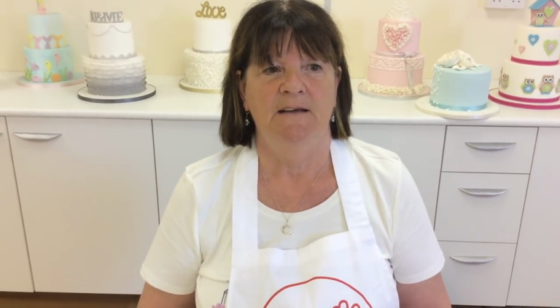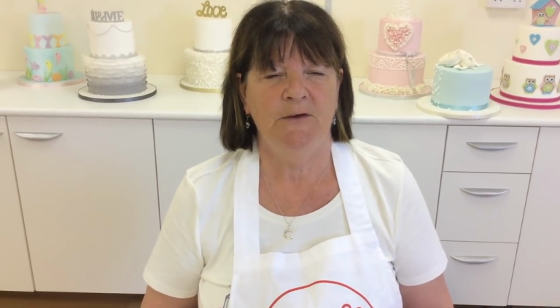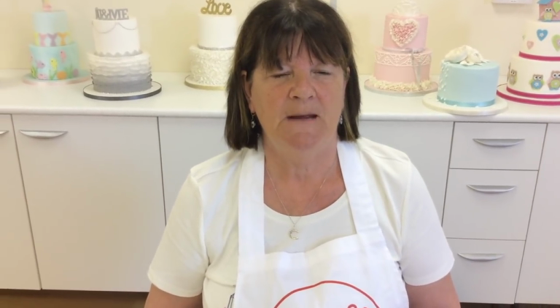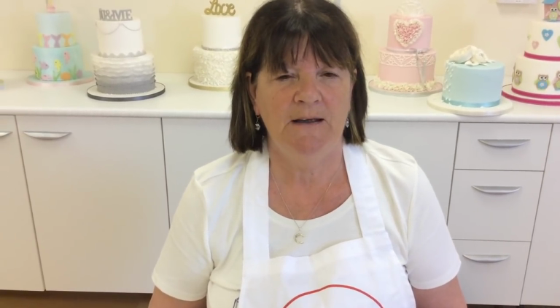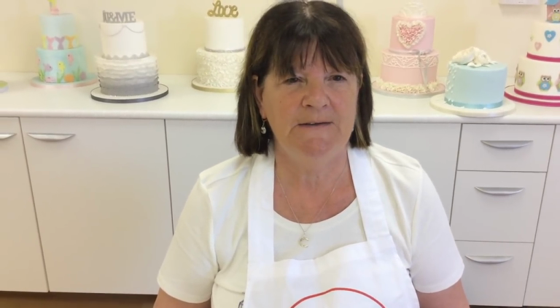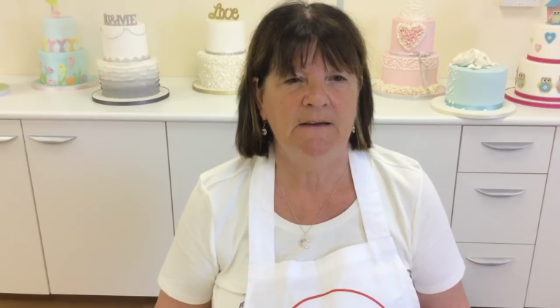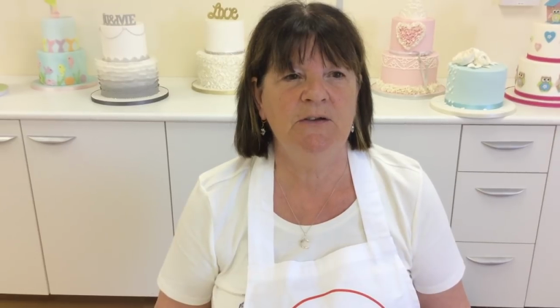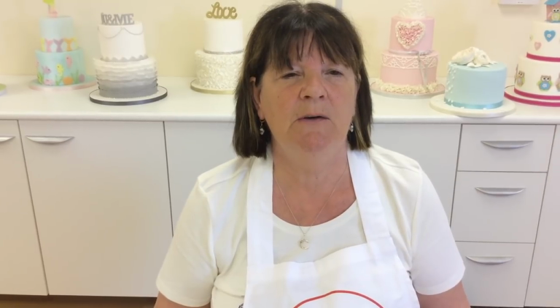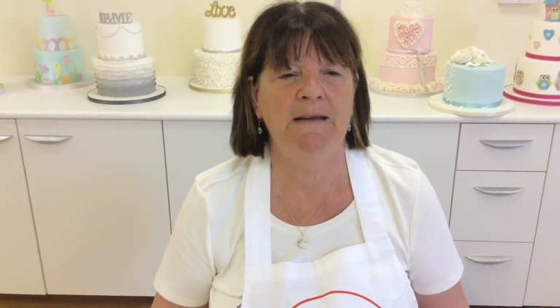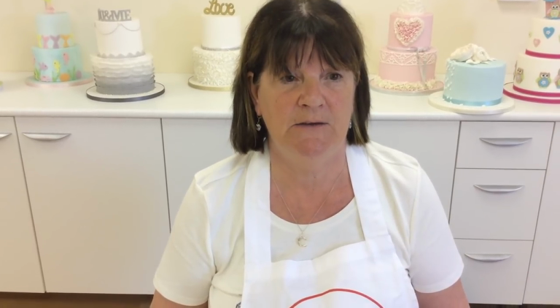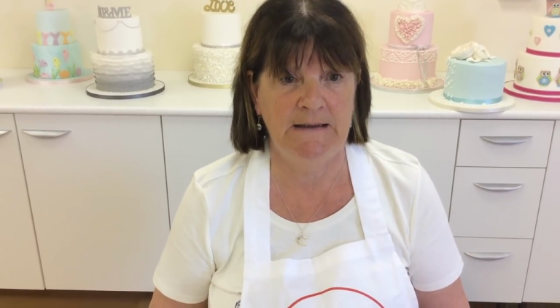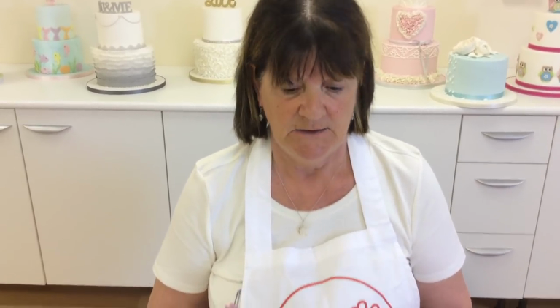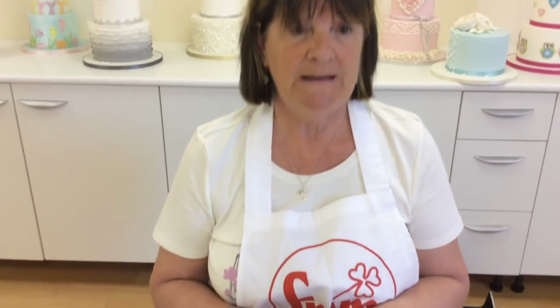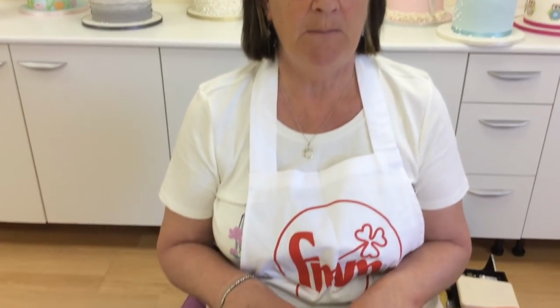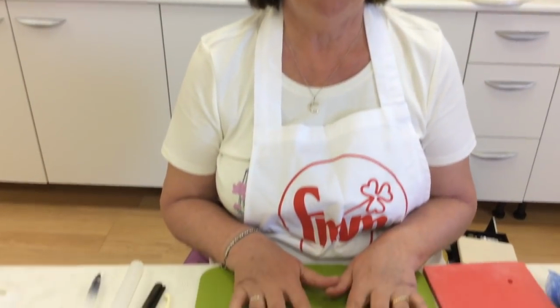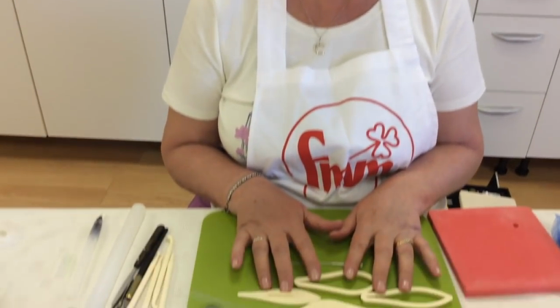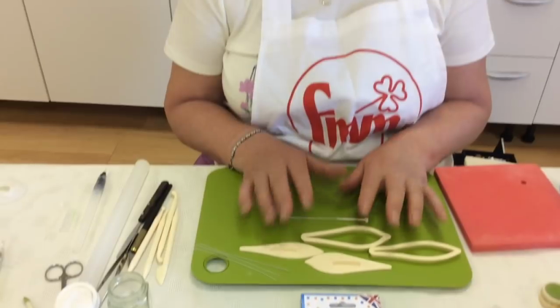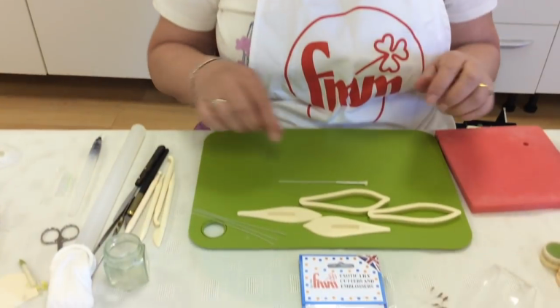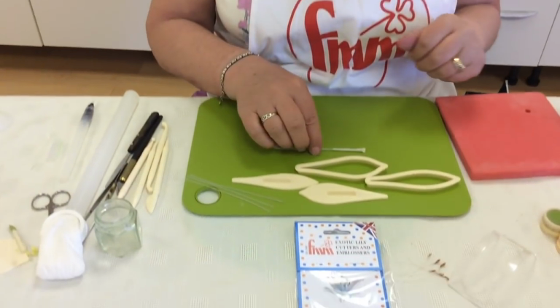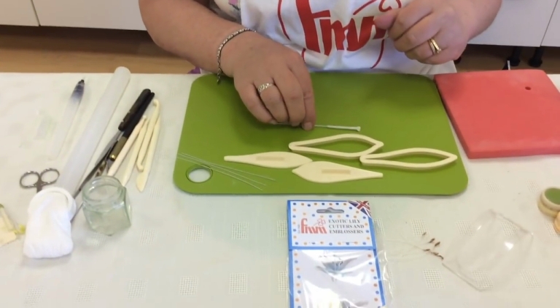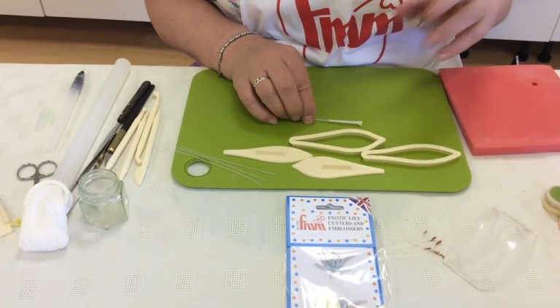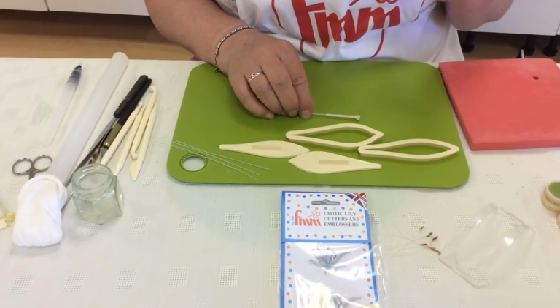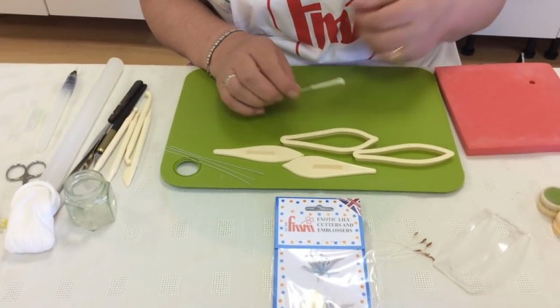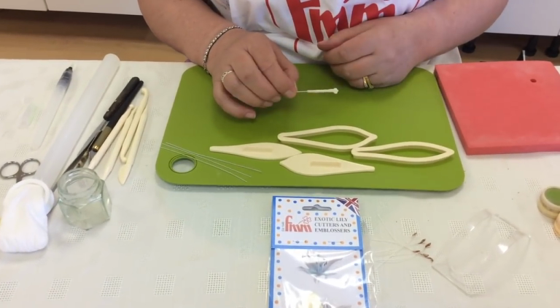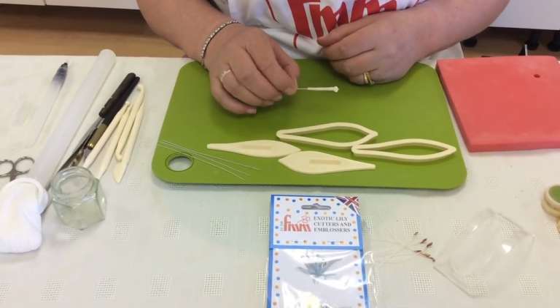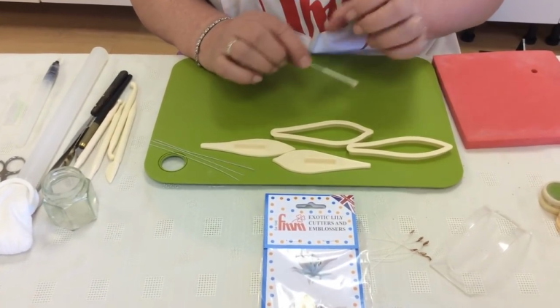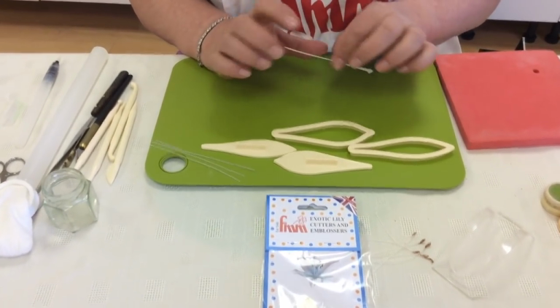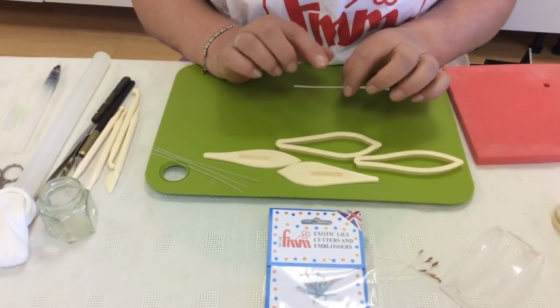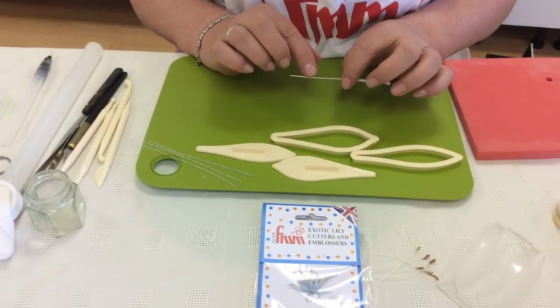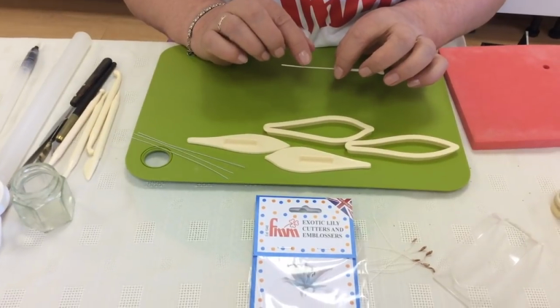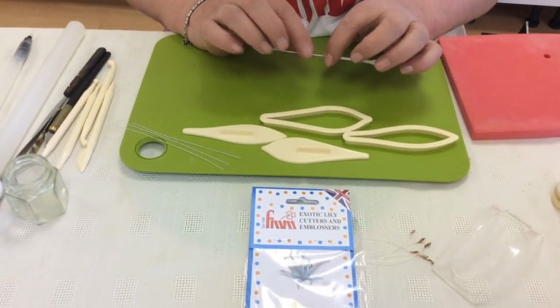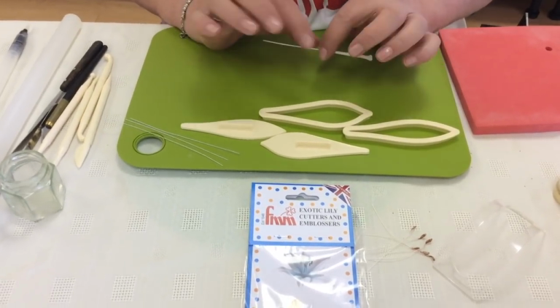Hi everyone, I'm Carol Haycox and I'm just going to show you how I make the exotic lily using the FMM Exotic Lily Cutter. This is going to be a wired one, so in here I have a very heavy gauge wire, about a 20.